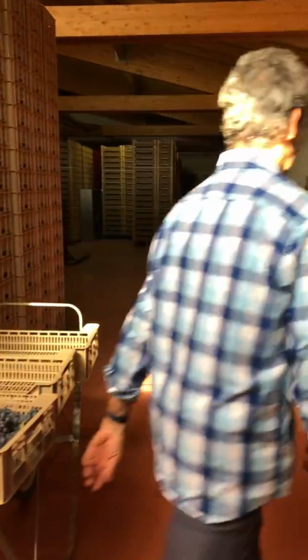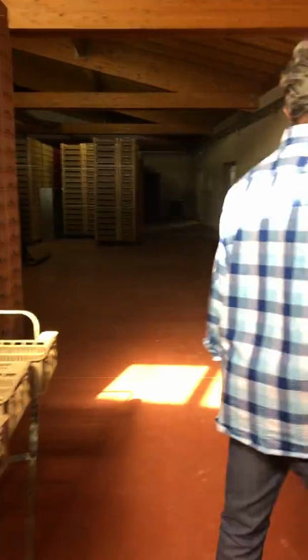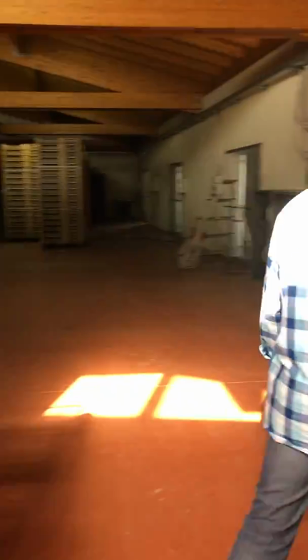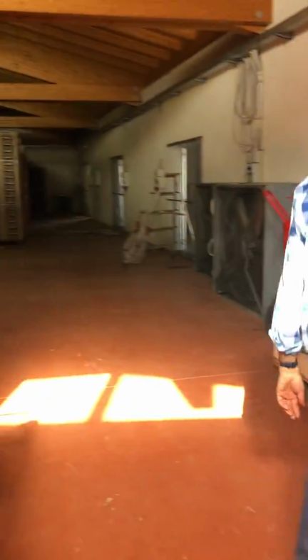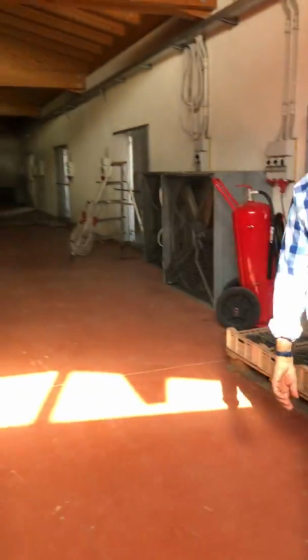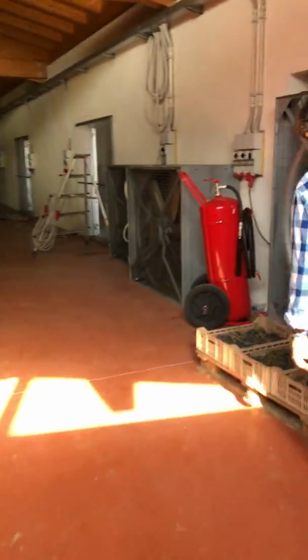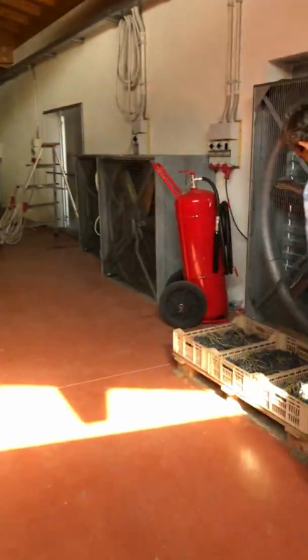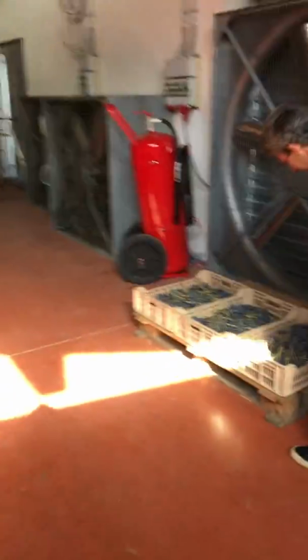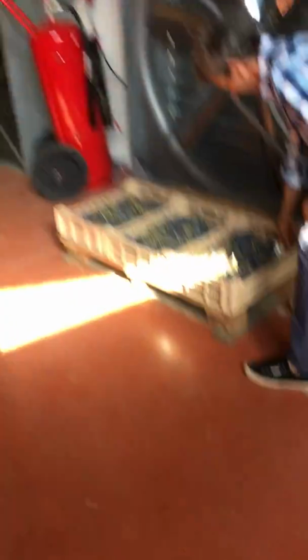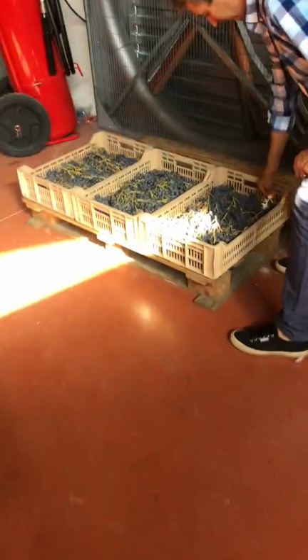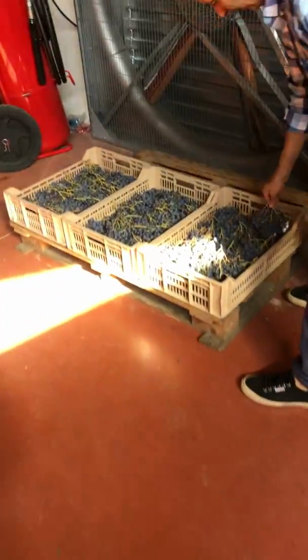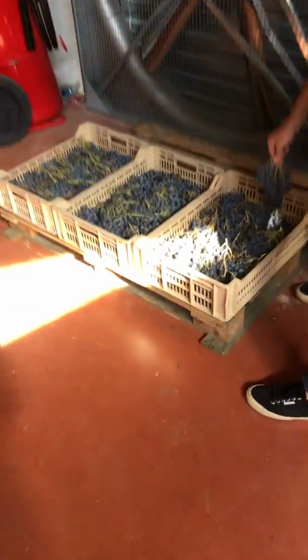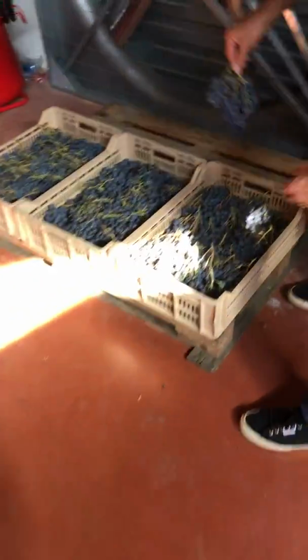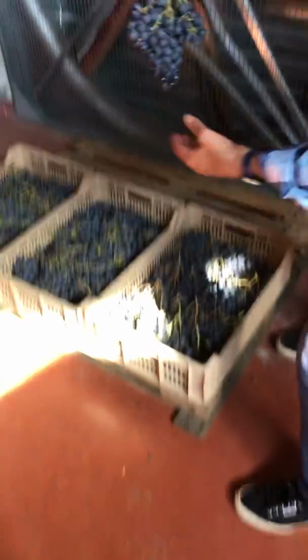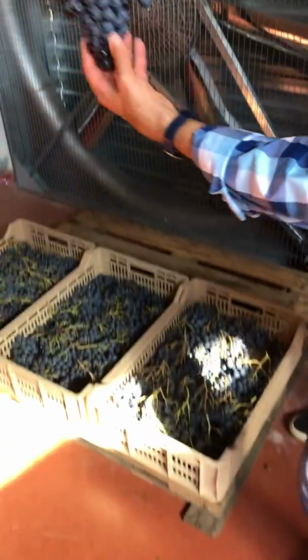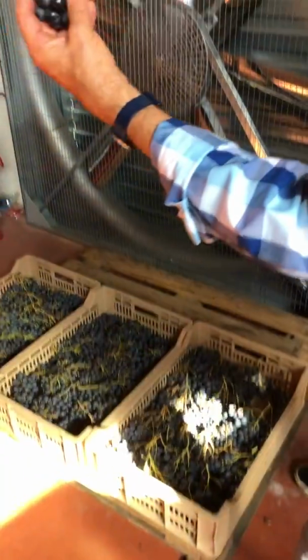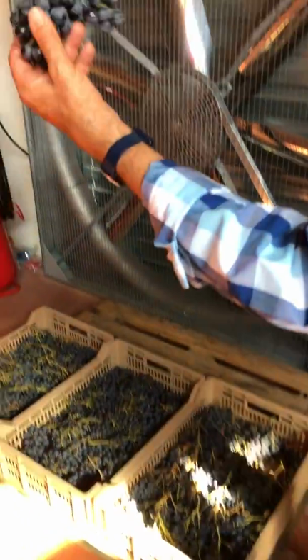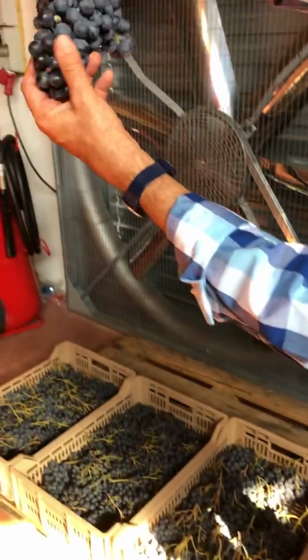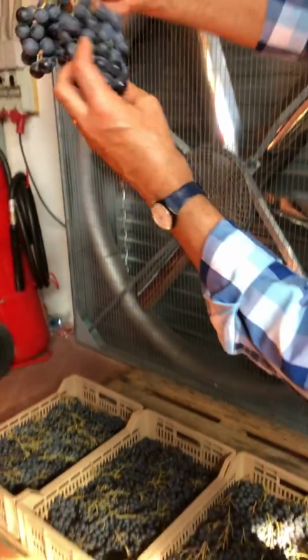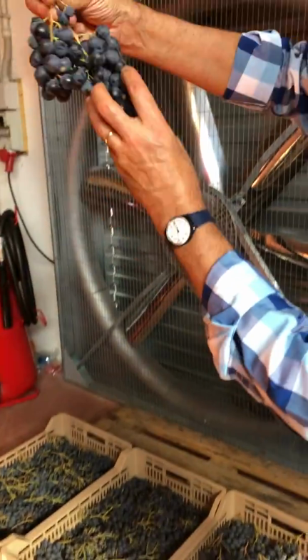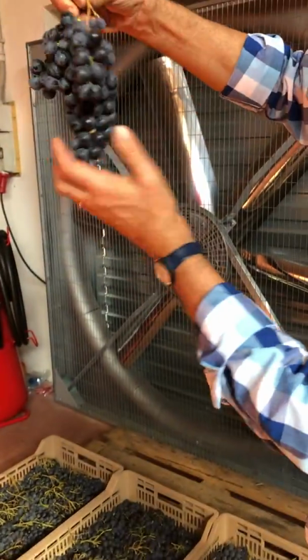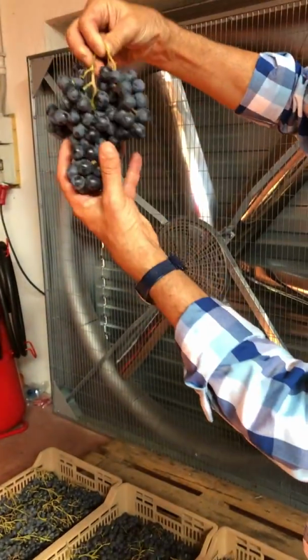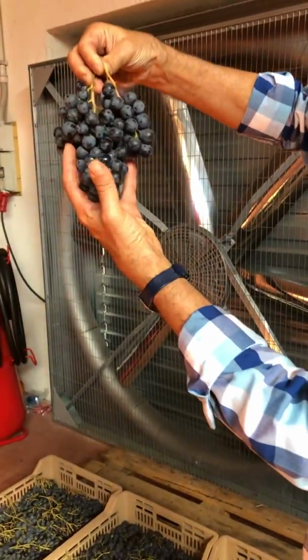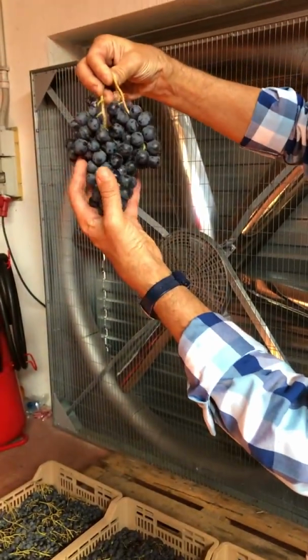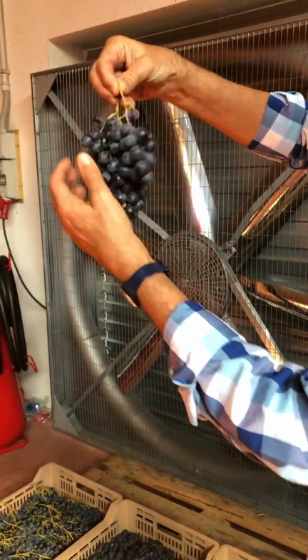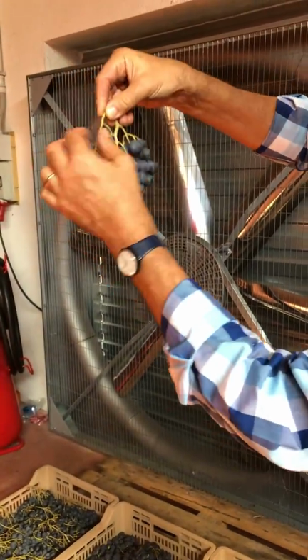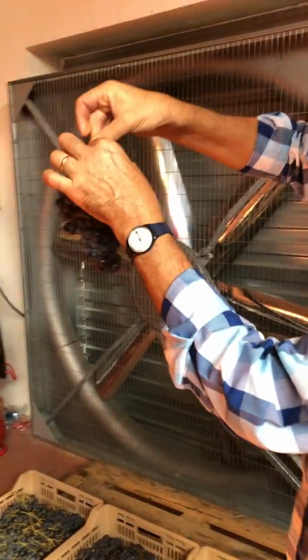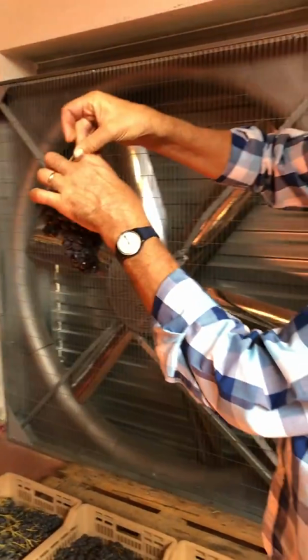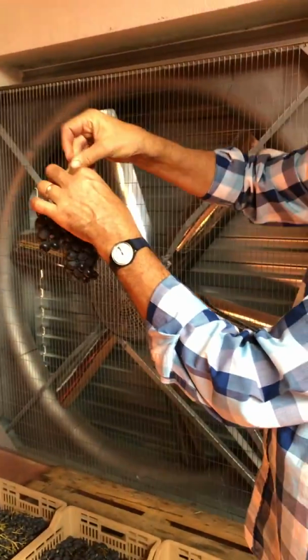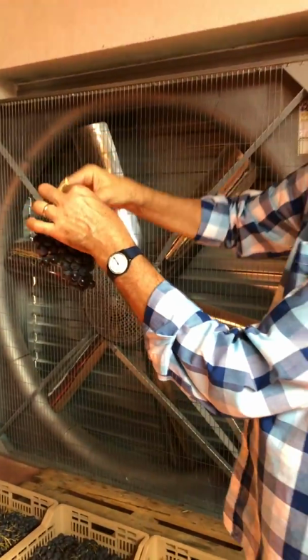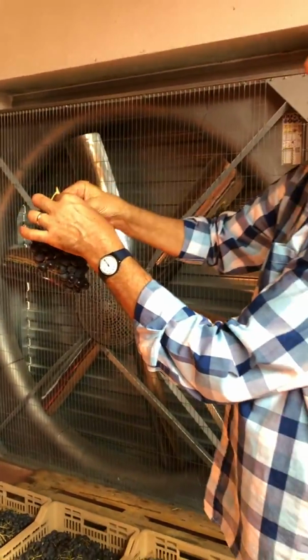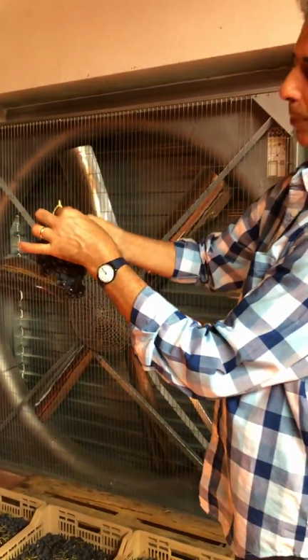This one is Corbinone — when the grapes are like this, the quality is really the top.